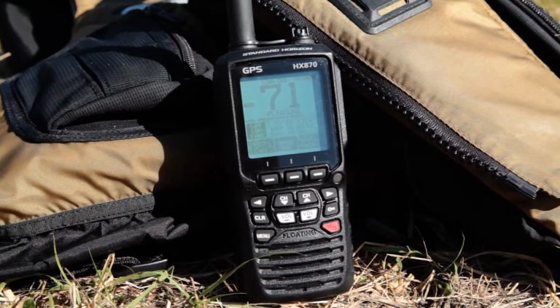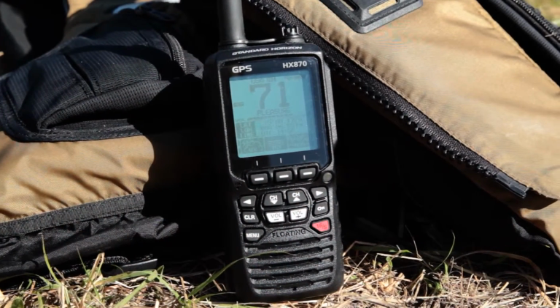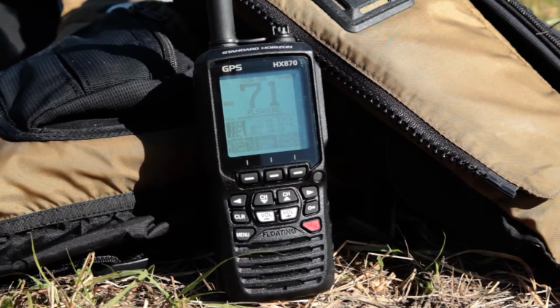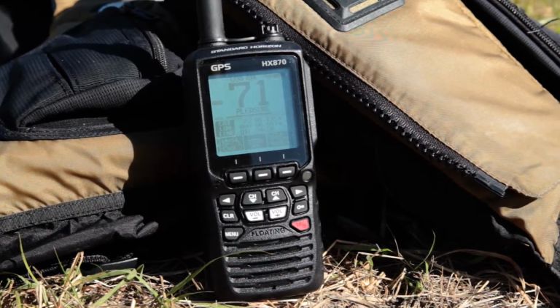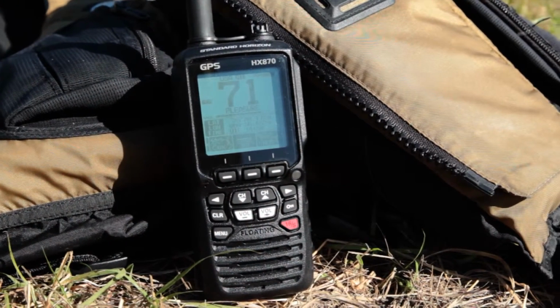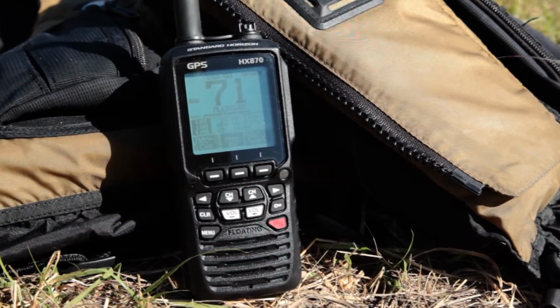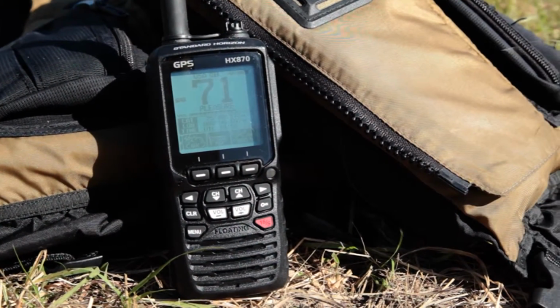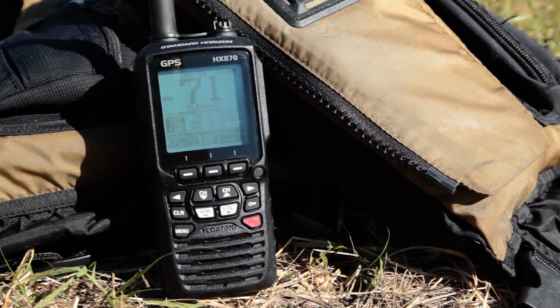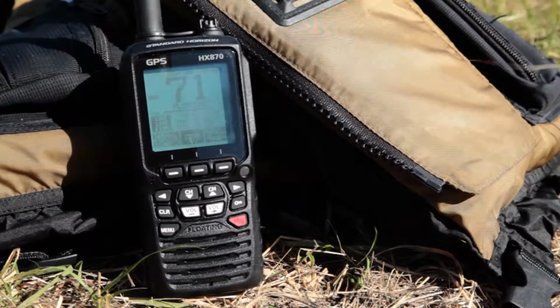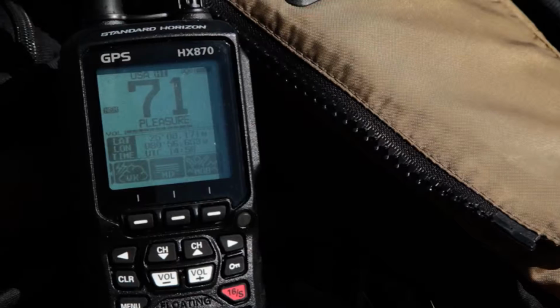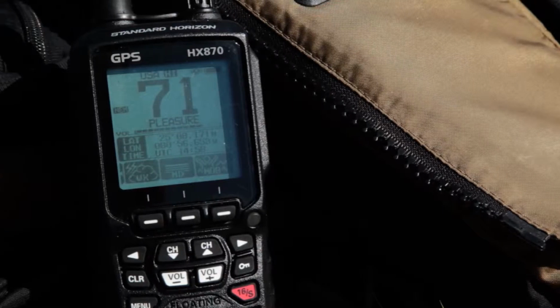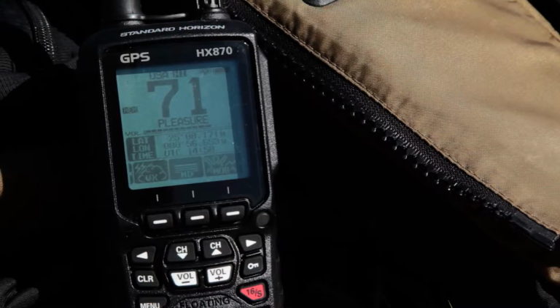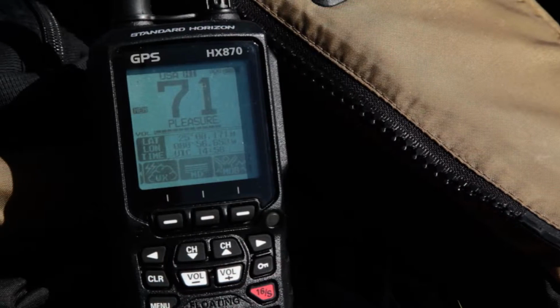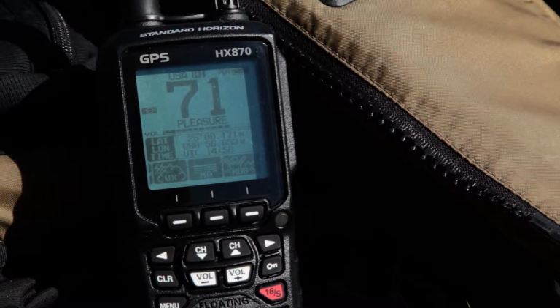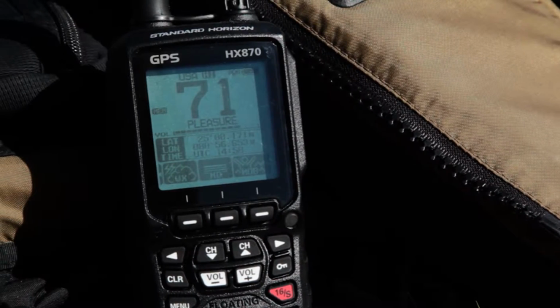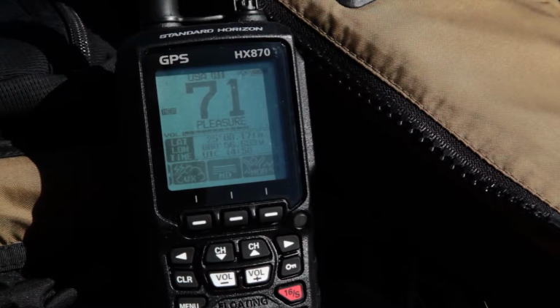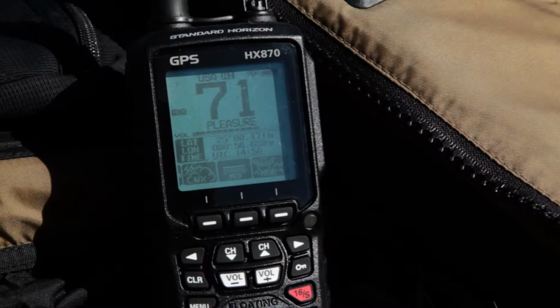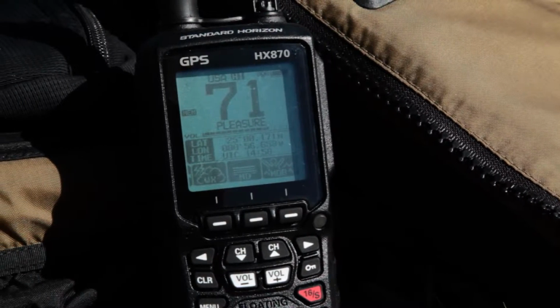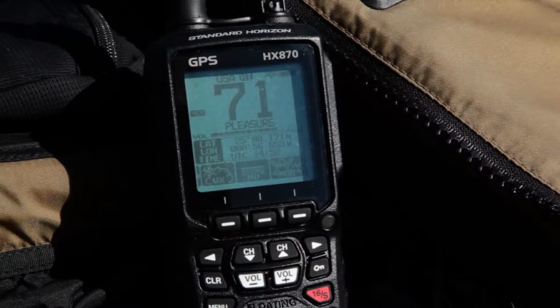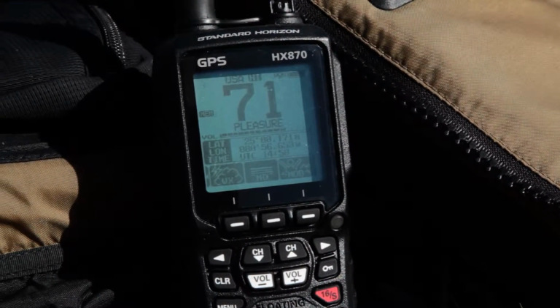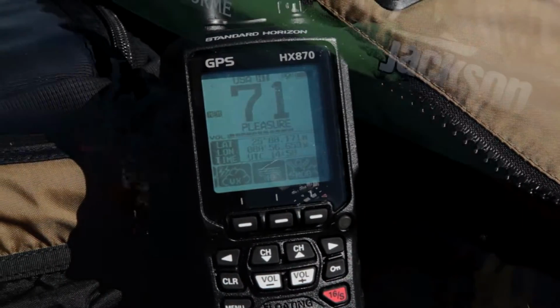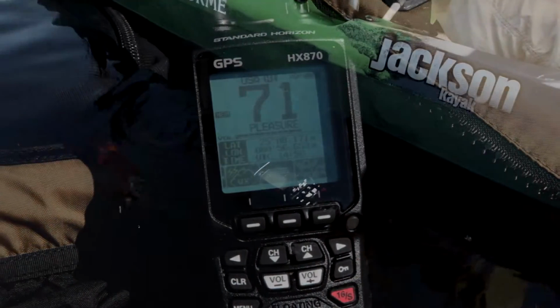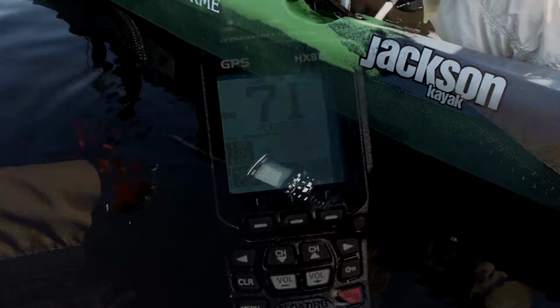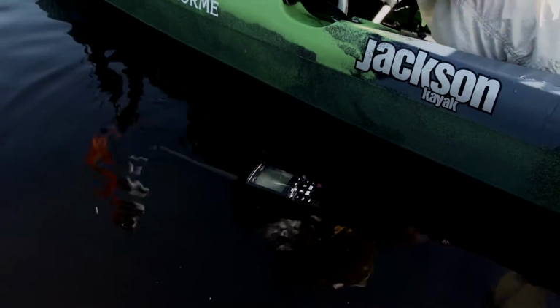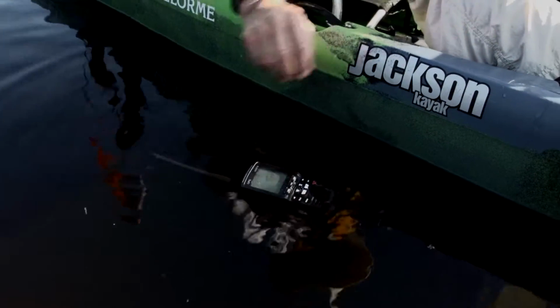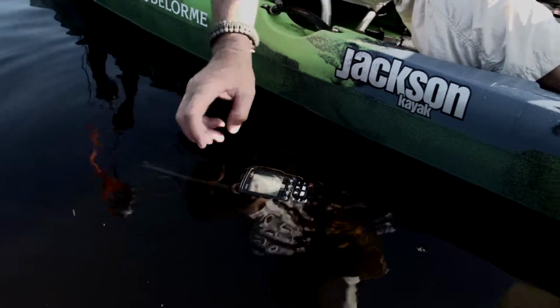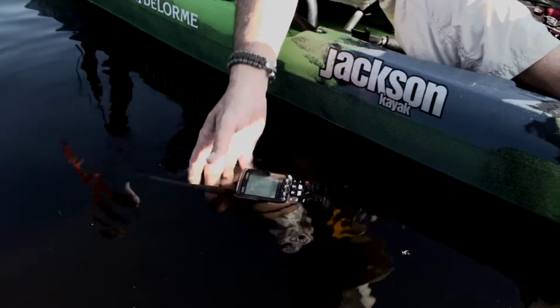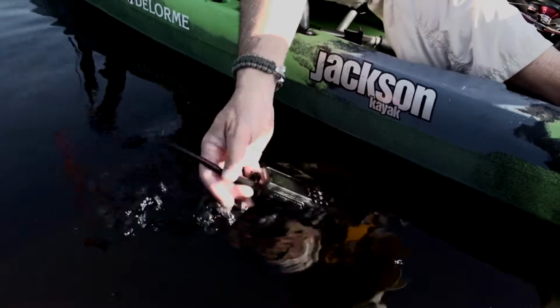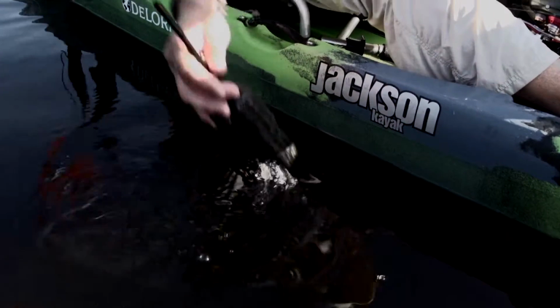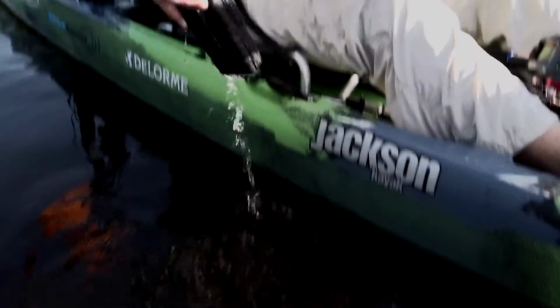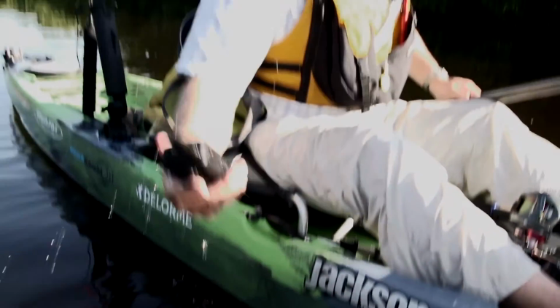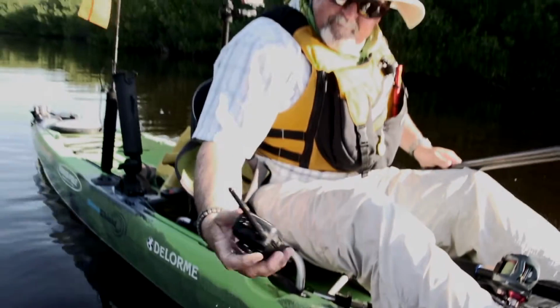The HX870 includes GPS, an easy to operate menu and oversized display, man overboard function, and a water activated strobe light that's triggered even when the radio is turned off.